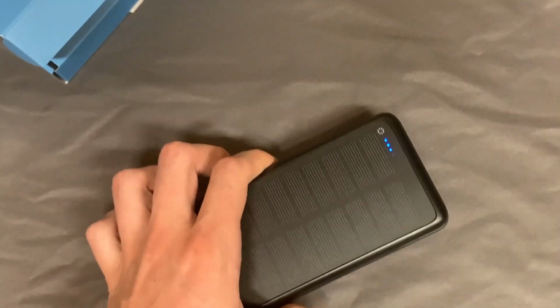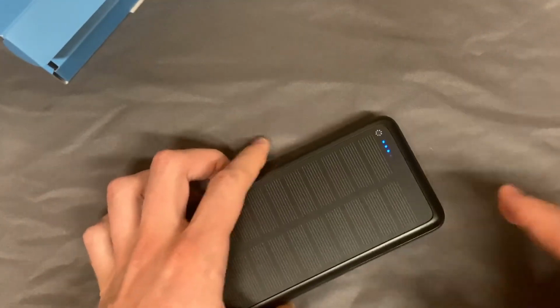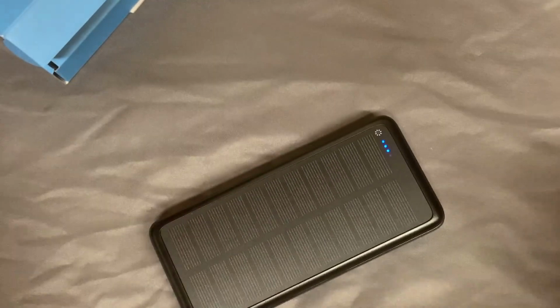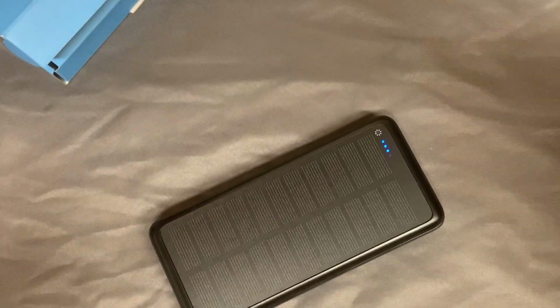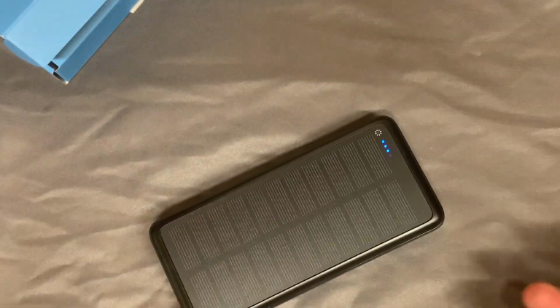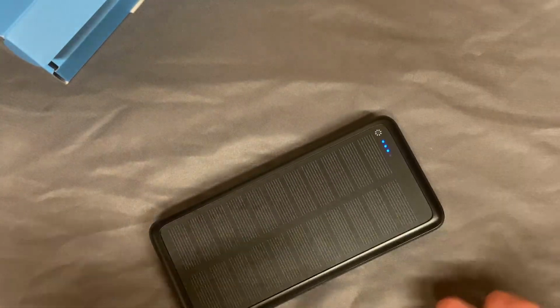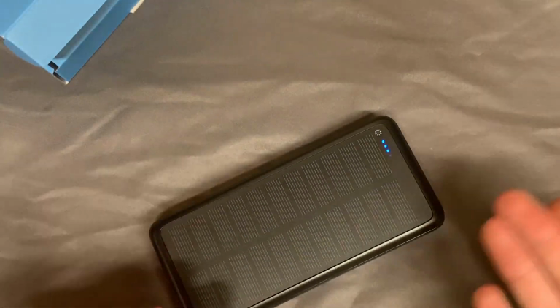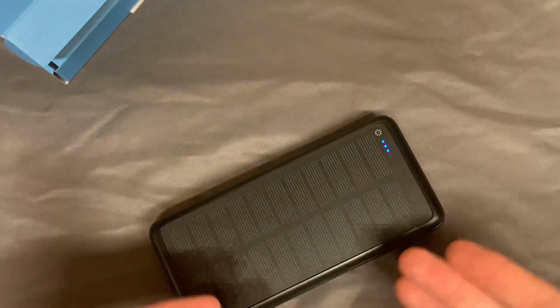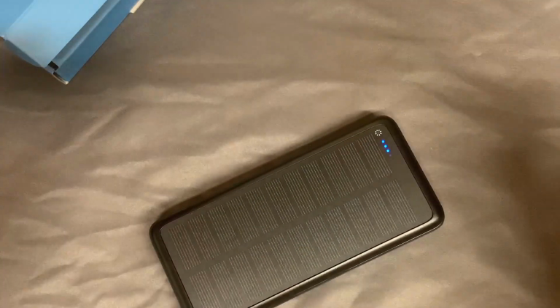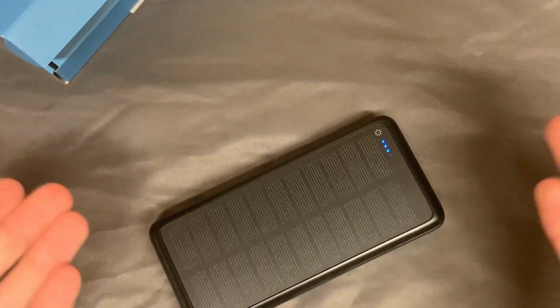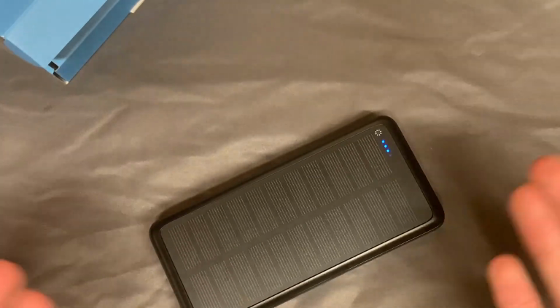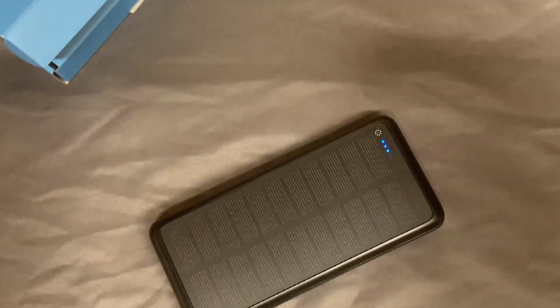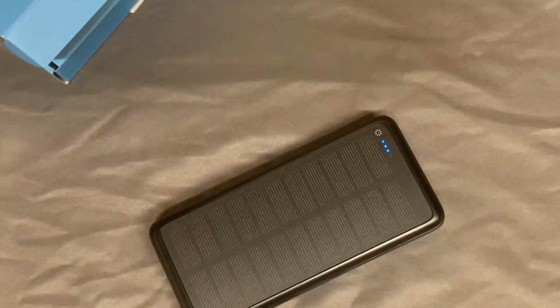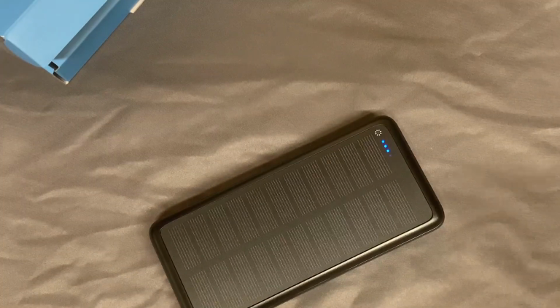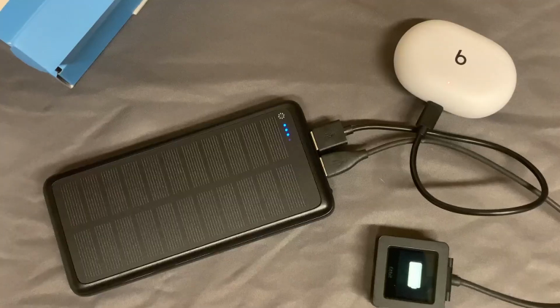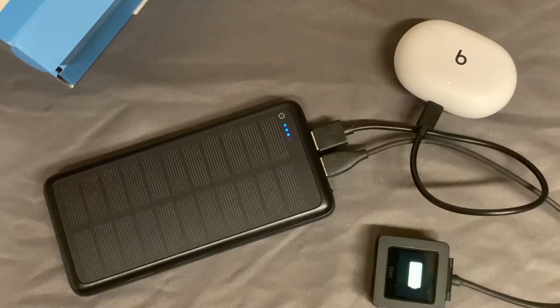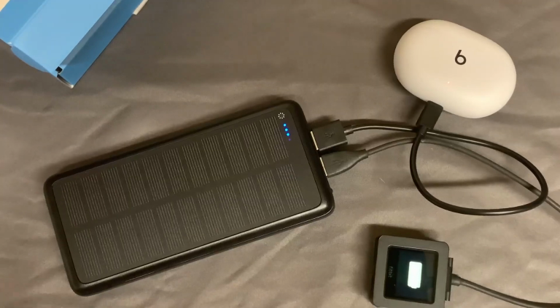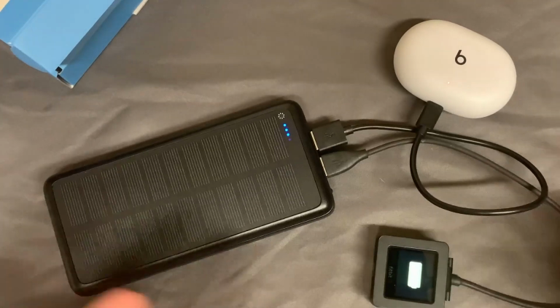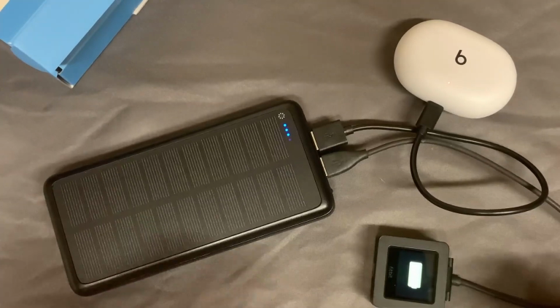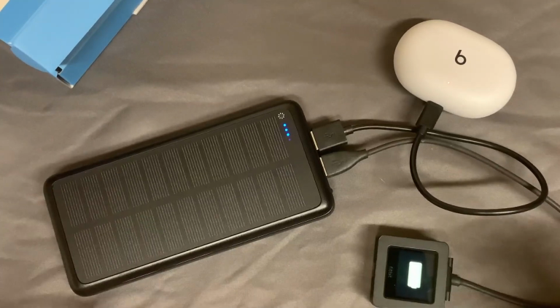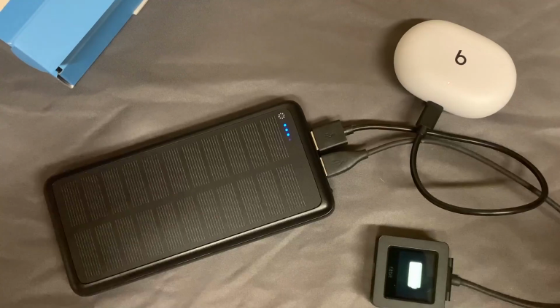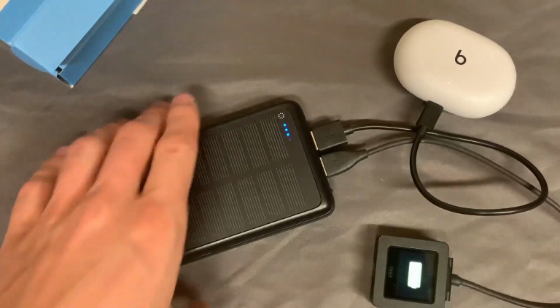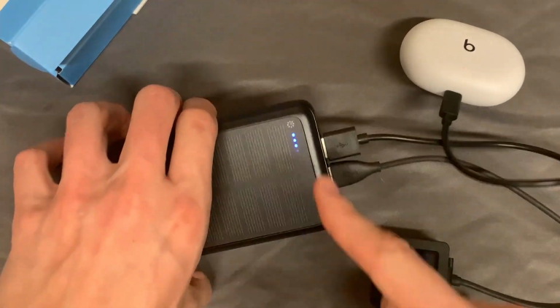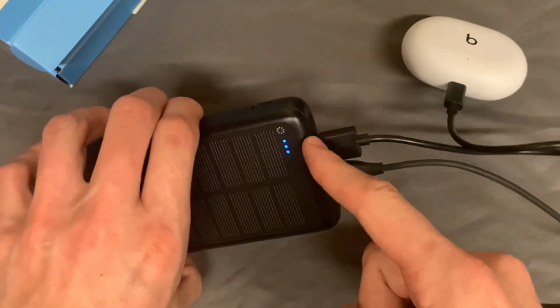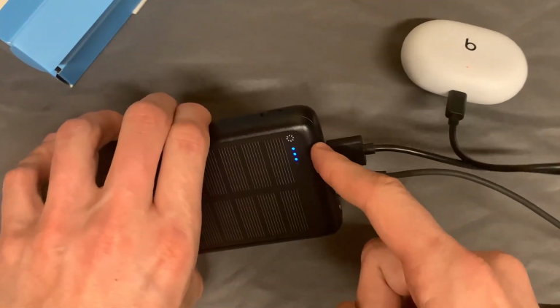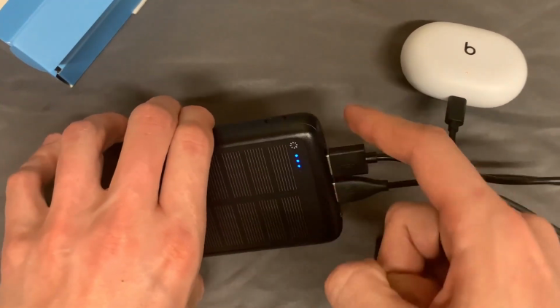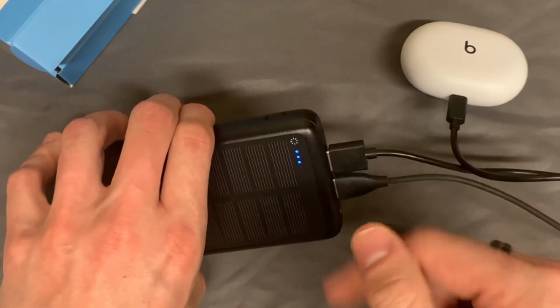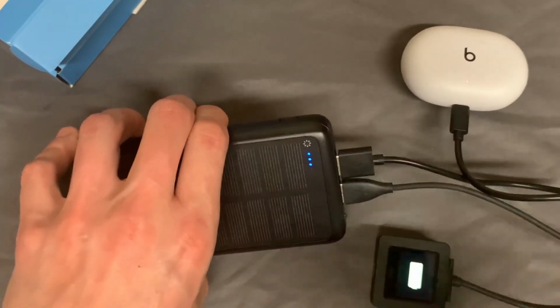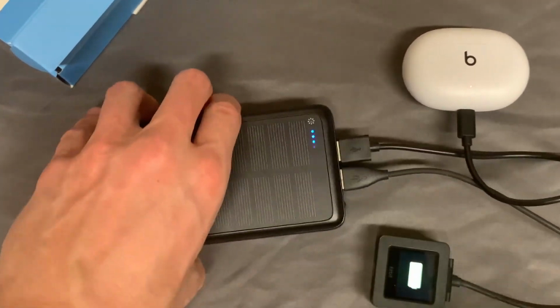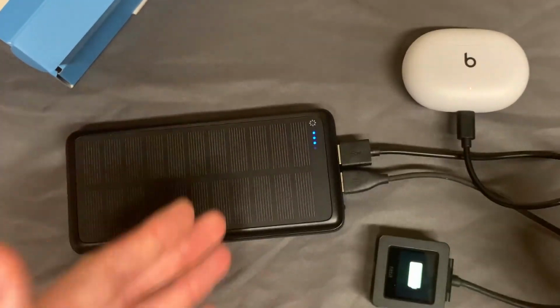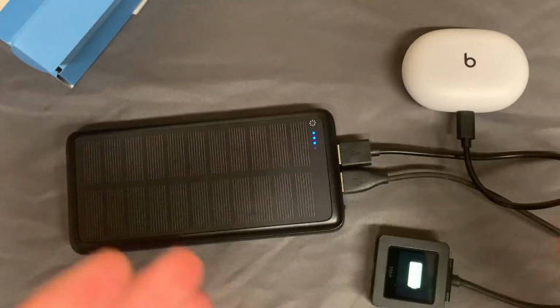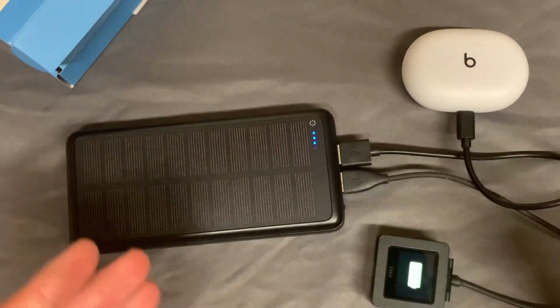This is pretty cool — you can actually charge multiple devices at the same exact time, and I'm going to show you what that looks like right away. As you can see, I'm charging two different items at the same time, and like I said earlier, you can even charge a third item using the USB-C port. These actually charge pretty fast.